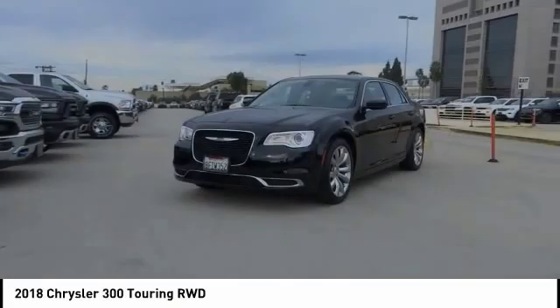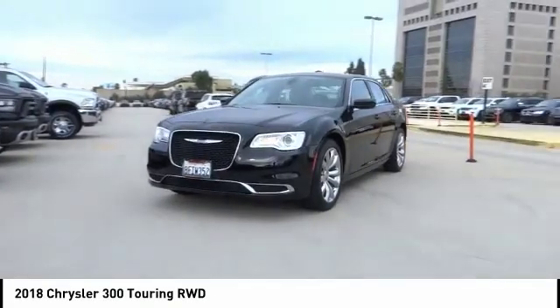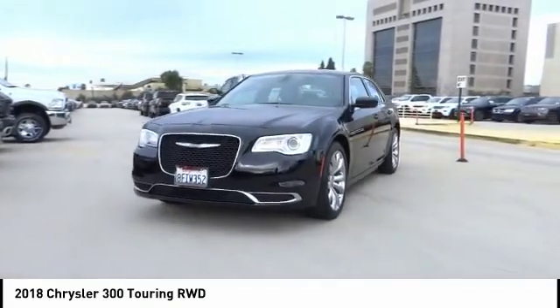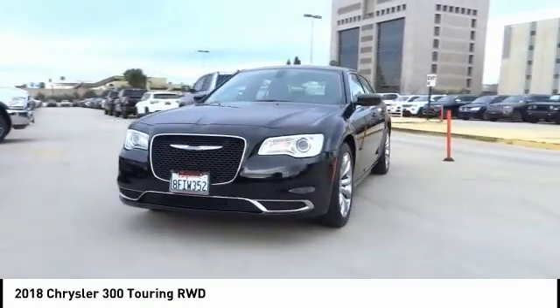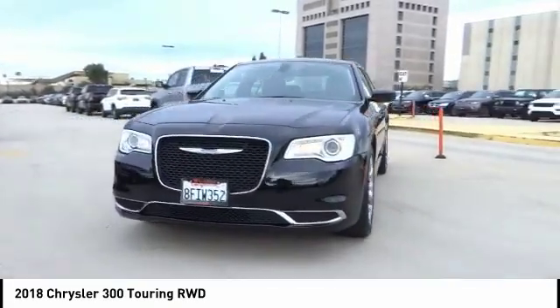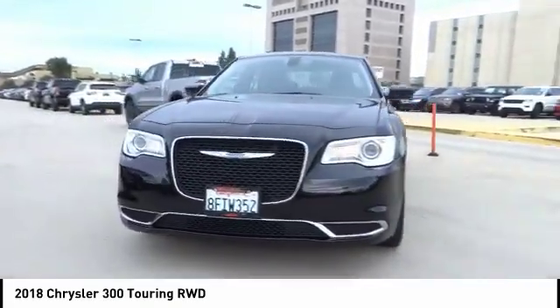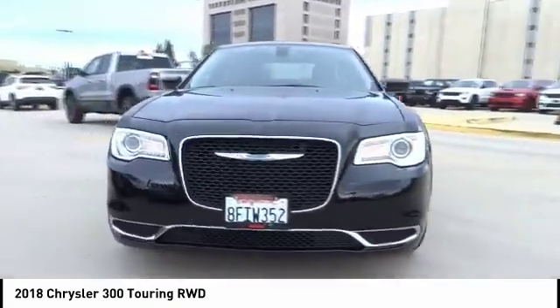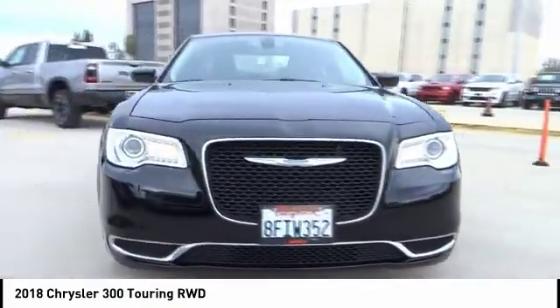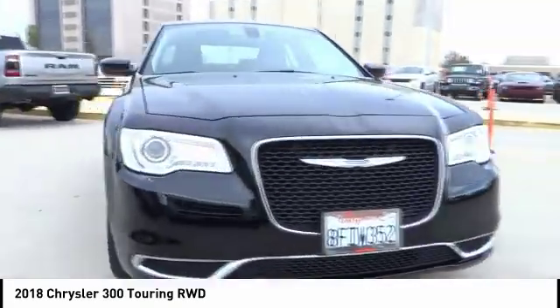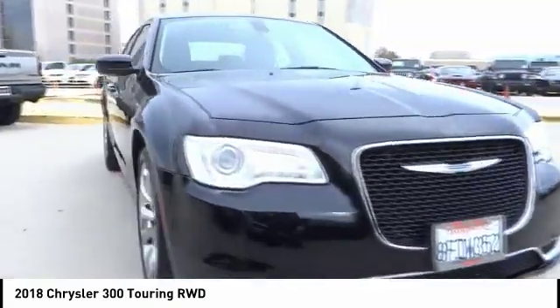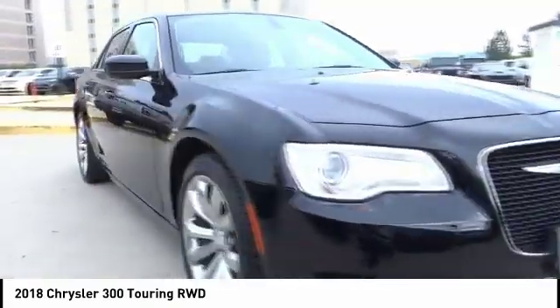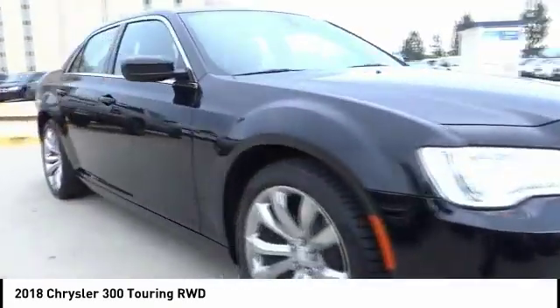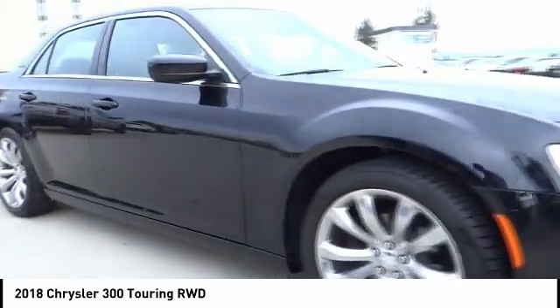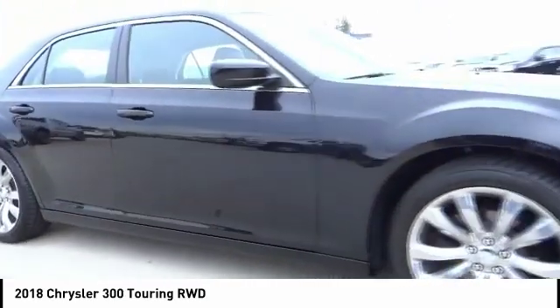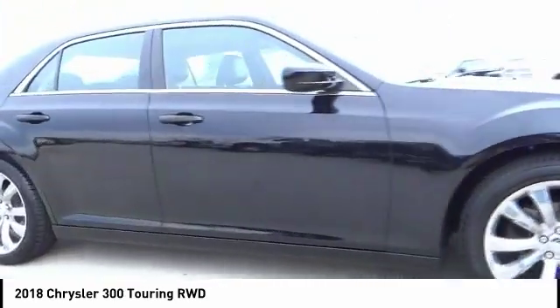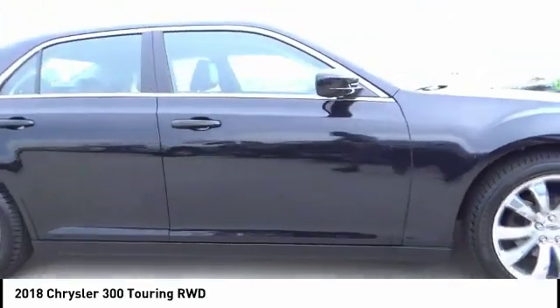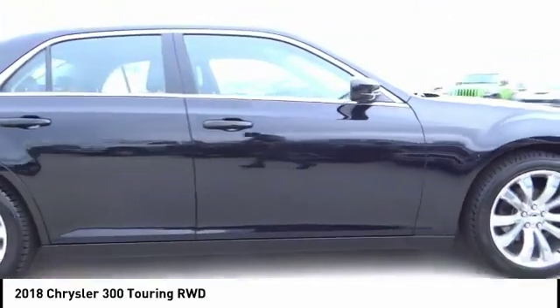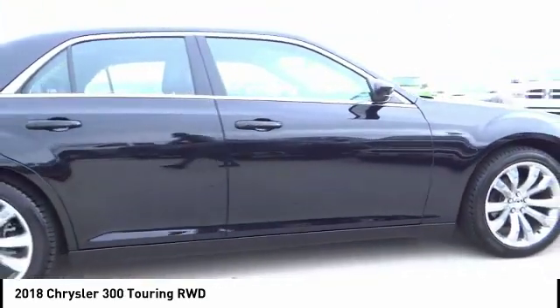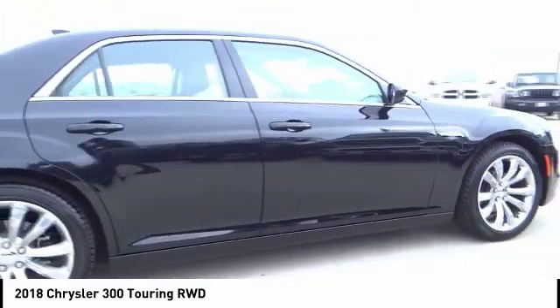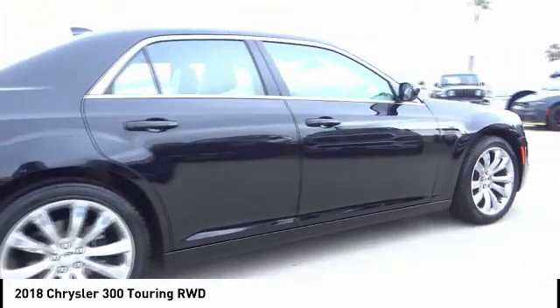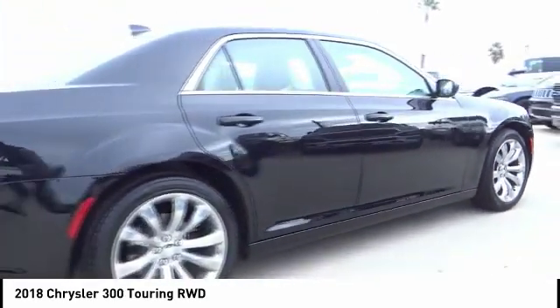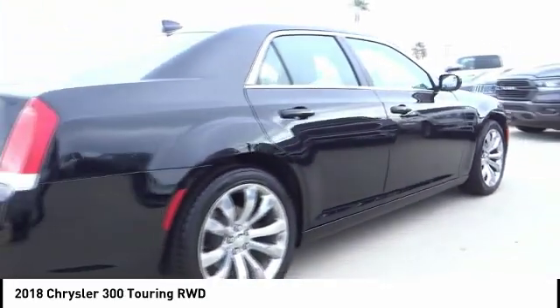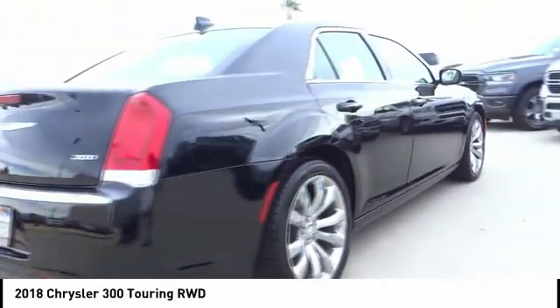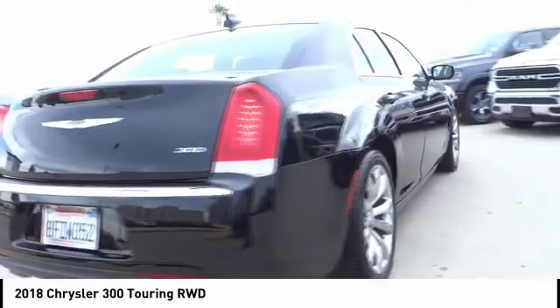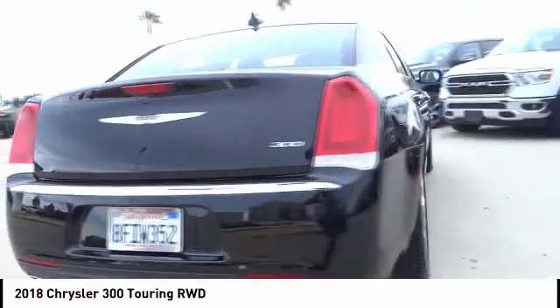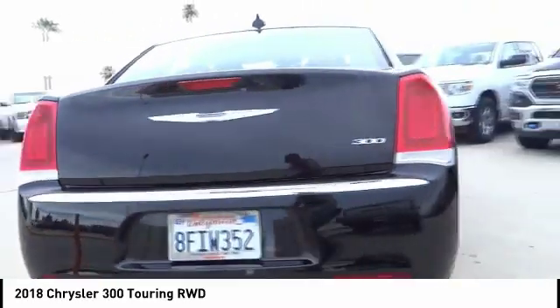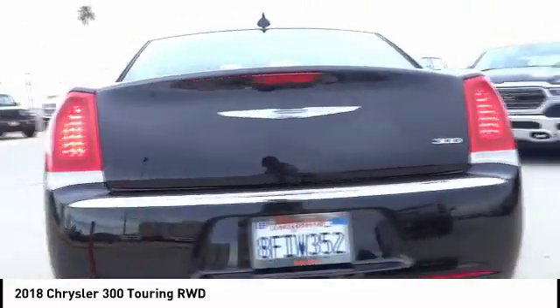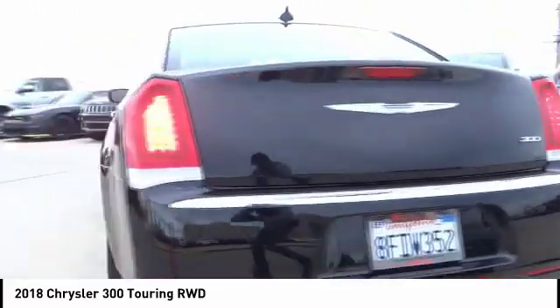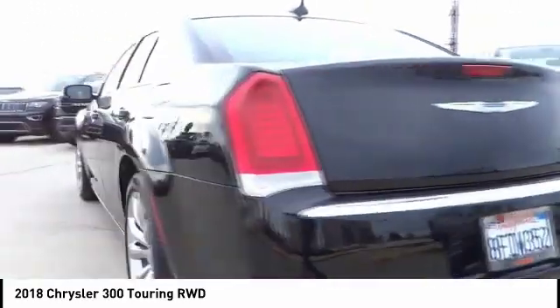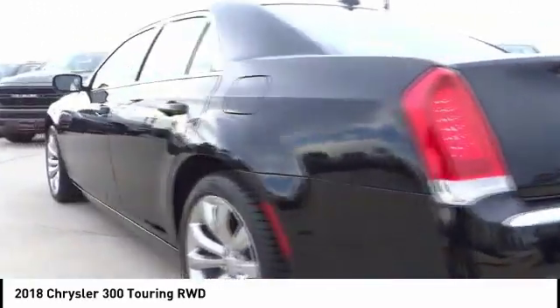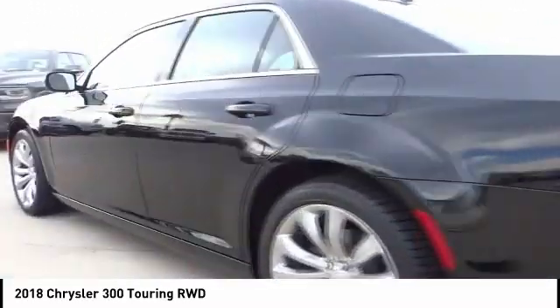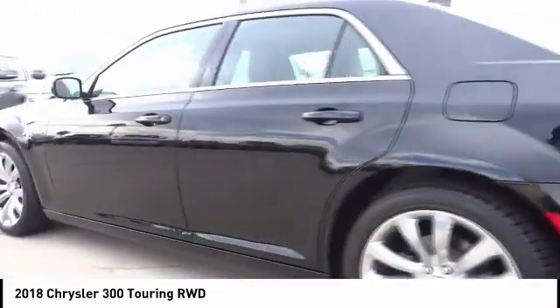Looking for the right vehicle? Check out the 2018 300. The Chrysler 300 combines sport and luxury in one unique and powerful package. If you're looking for elegance and performance, the 300 delivers.